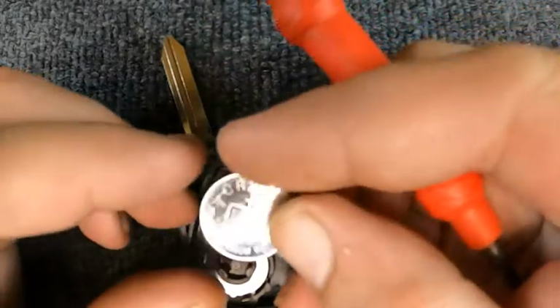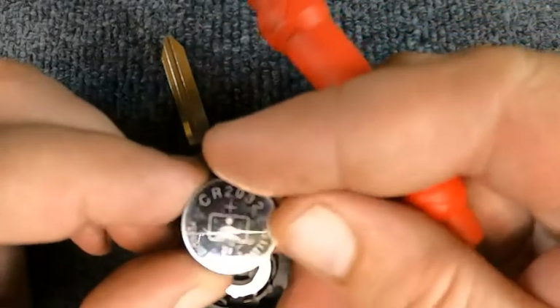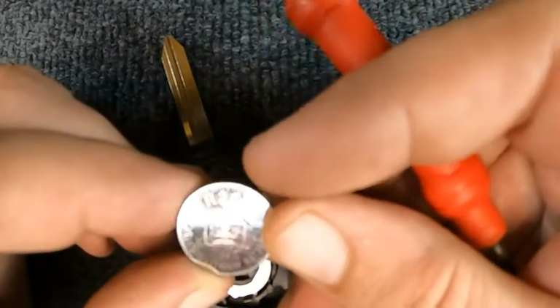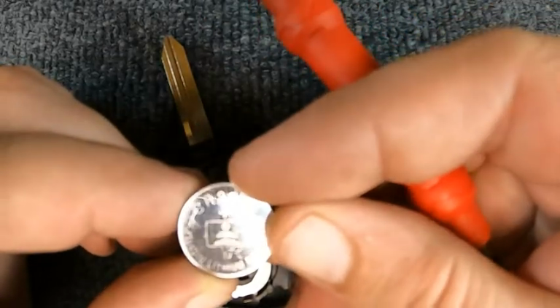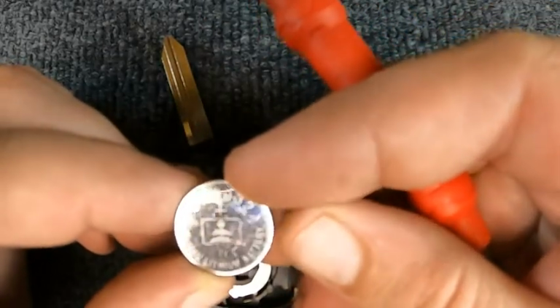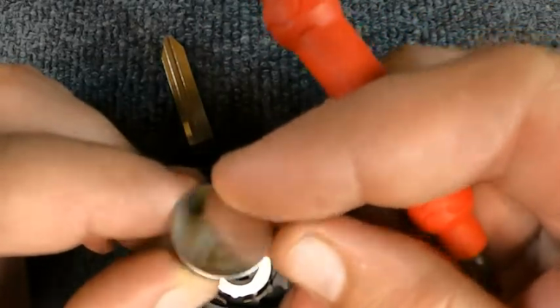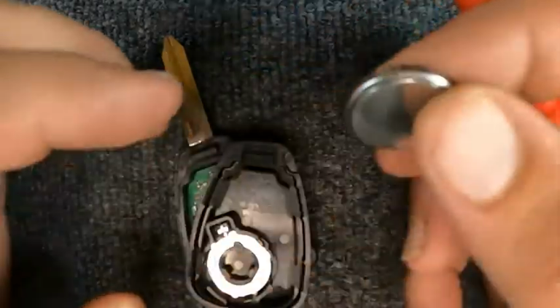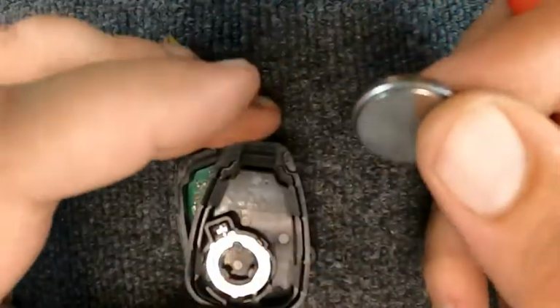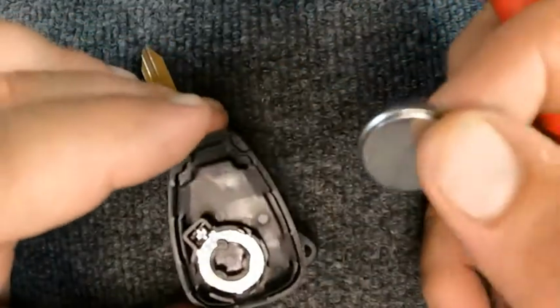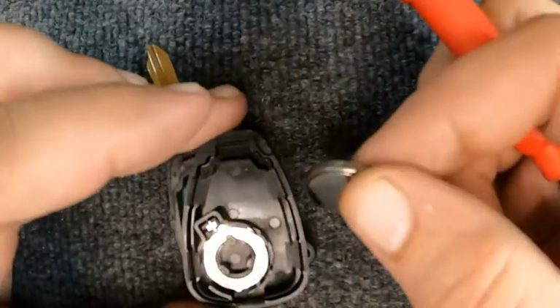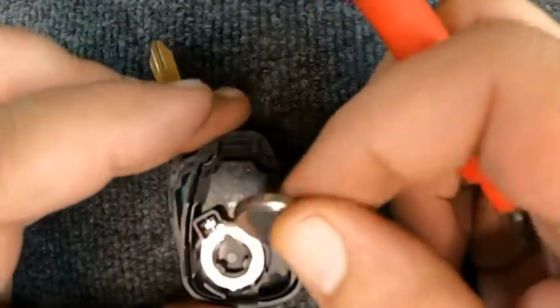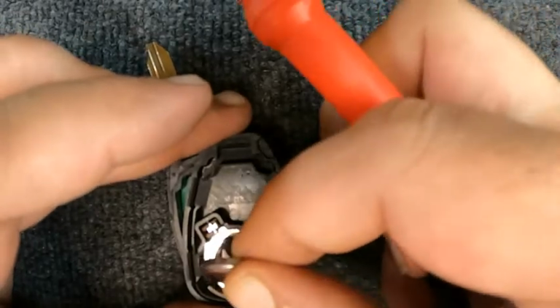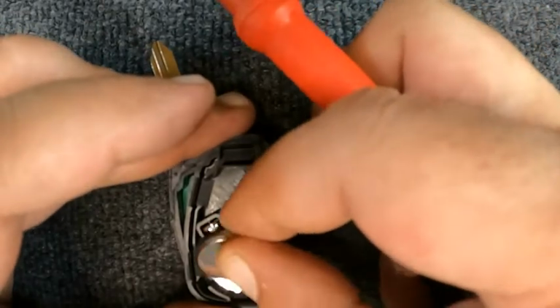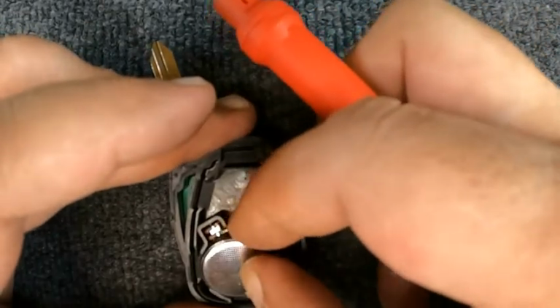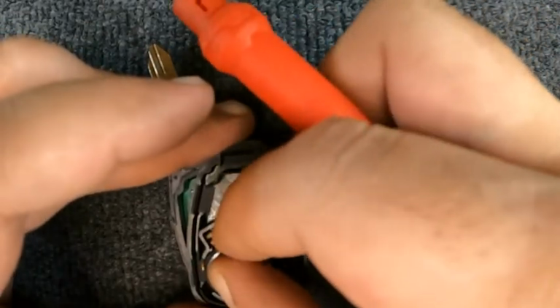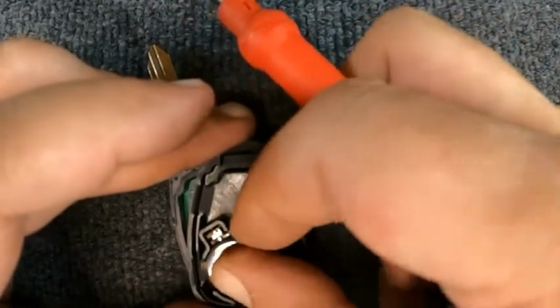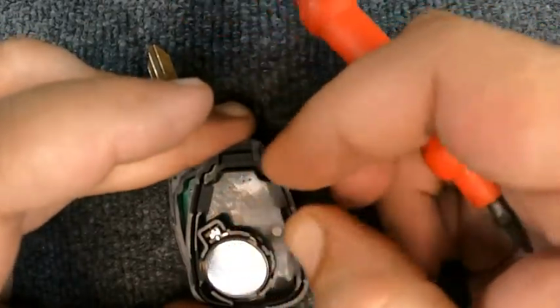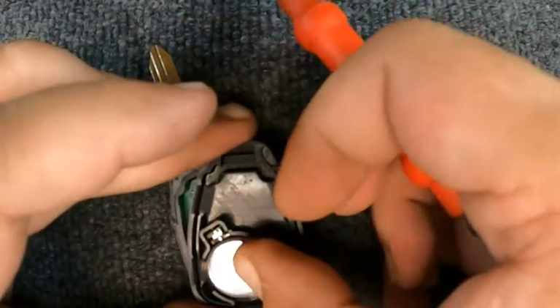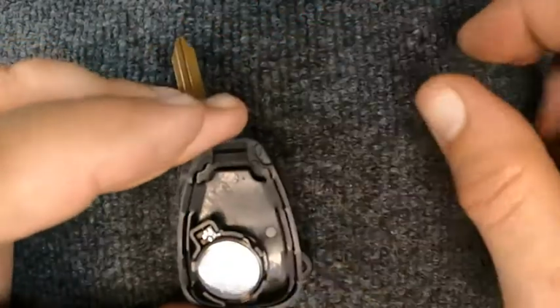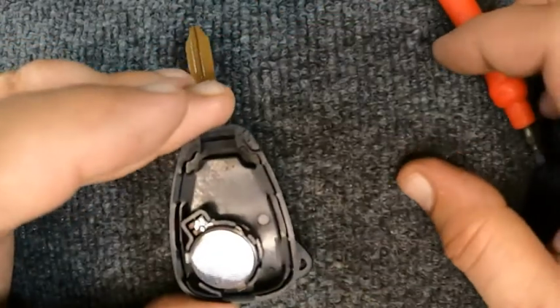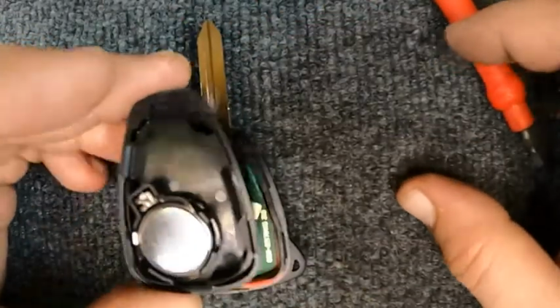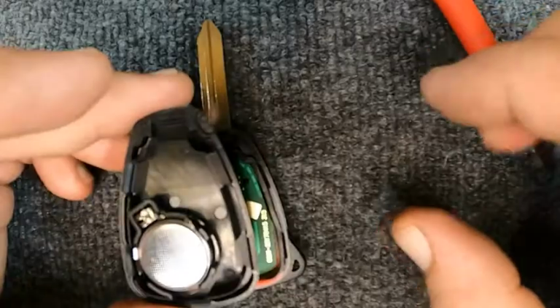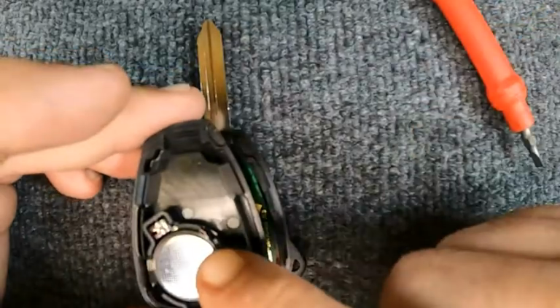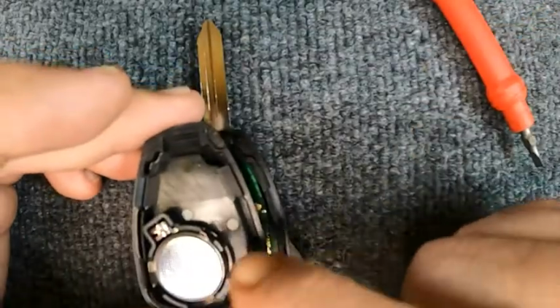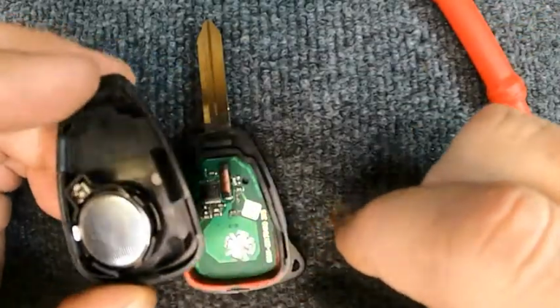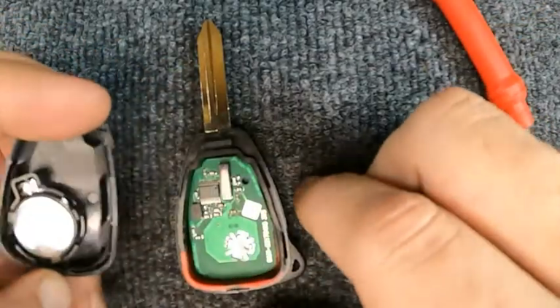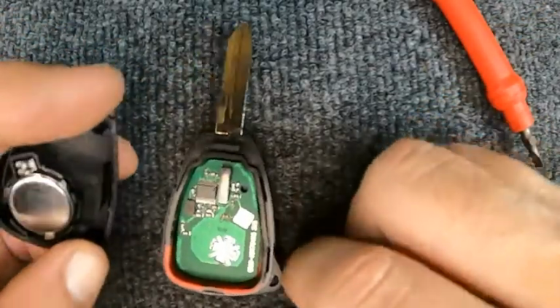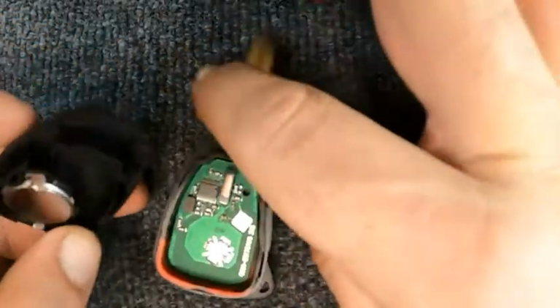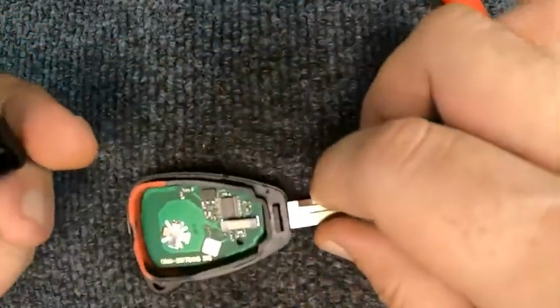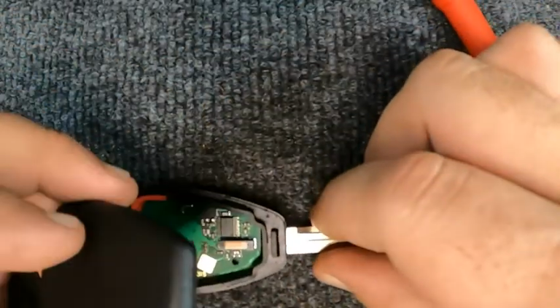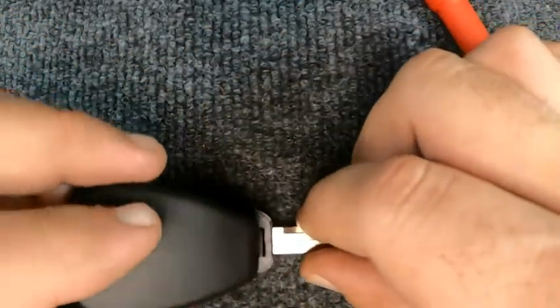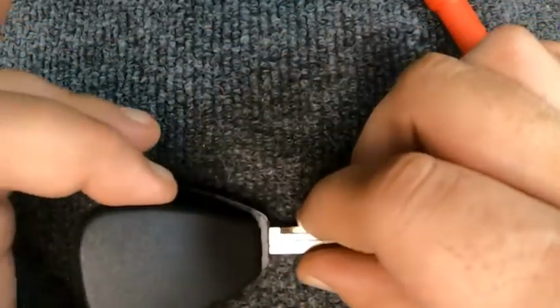This is a CR2032 battery. This is a new remote so that's just how they're made. Put your battery in positive side down.